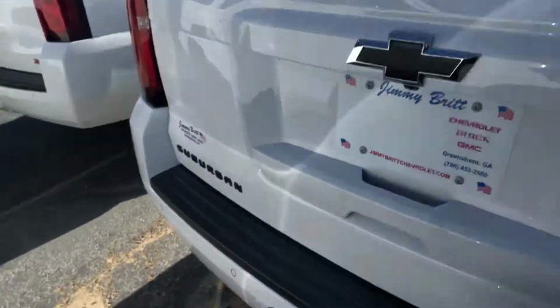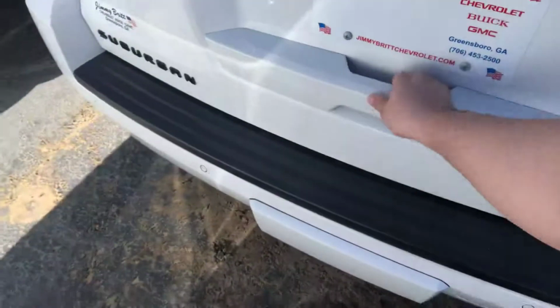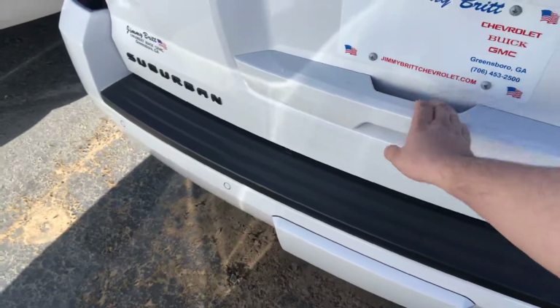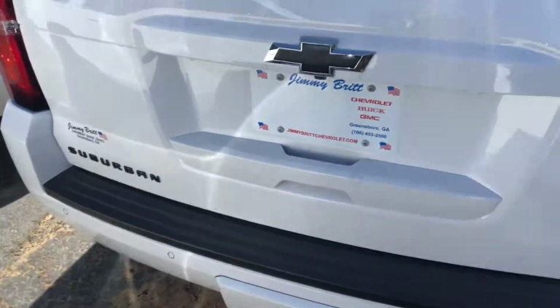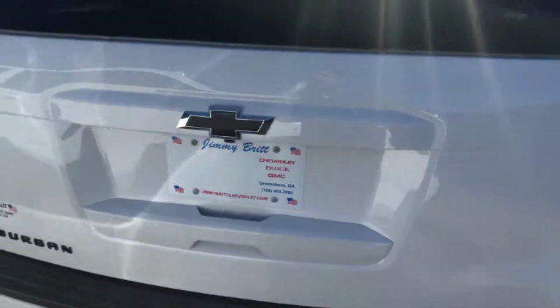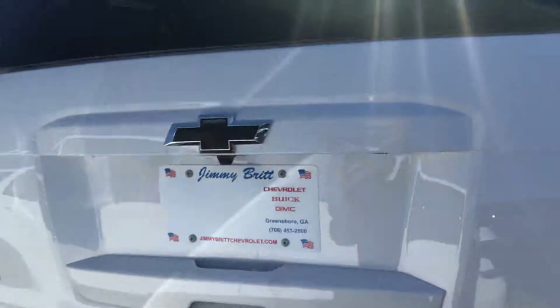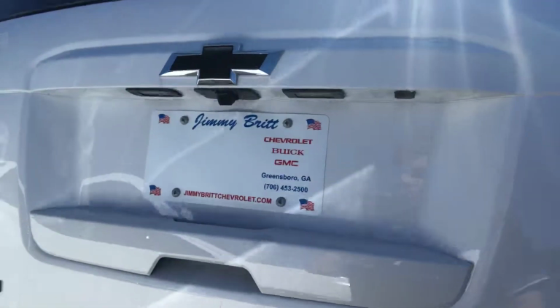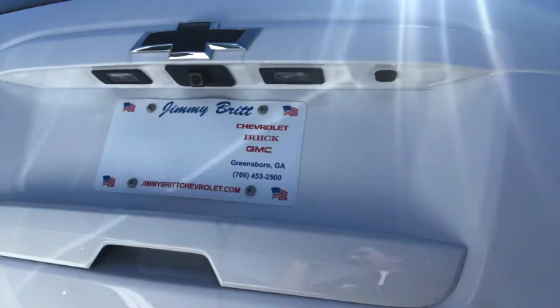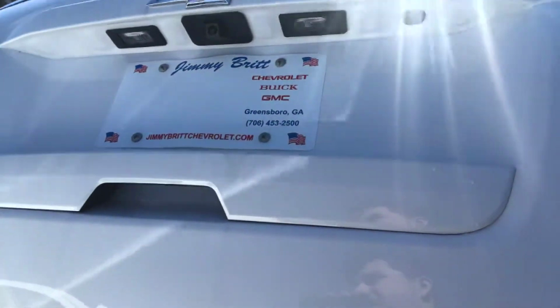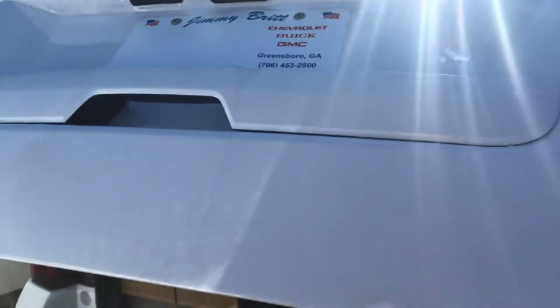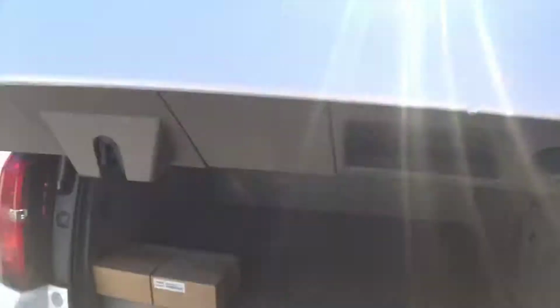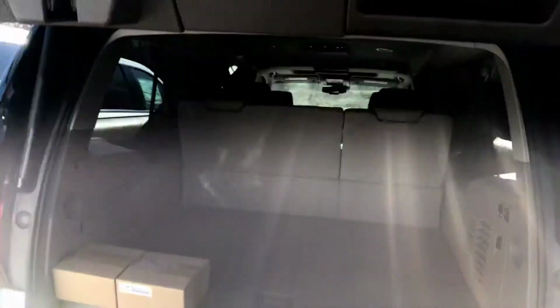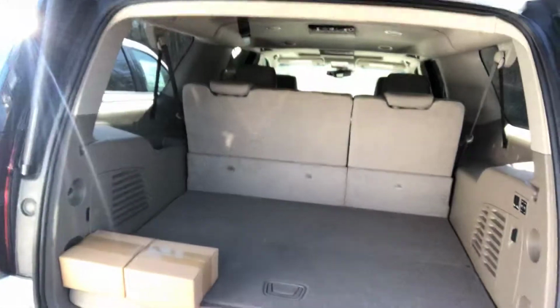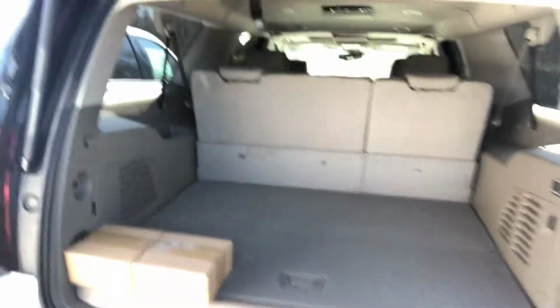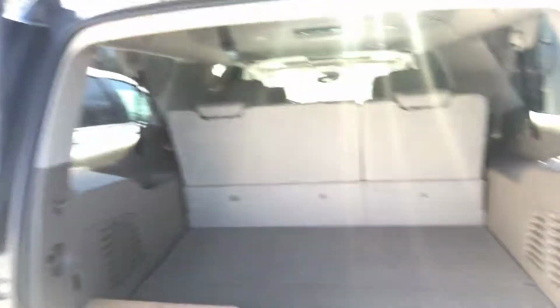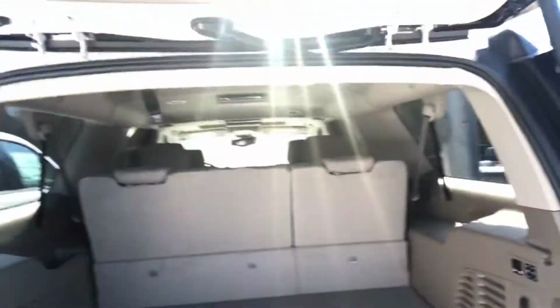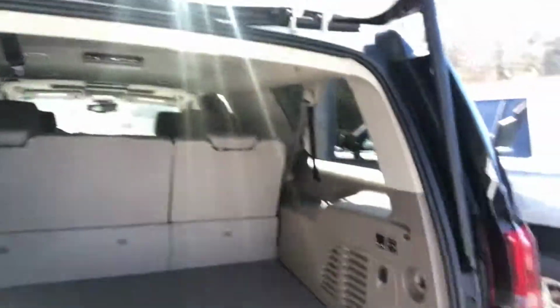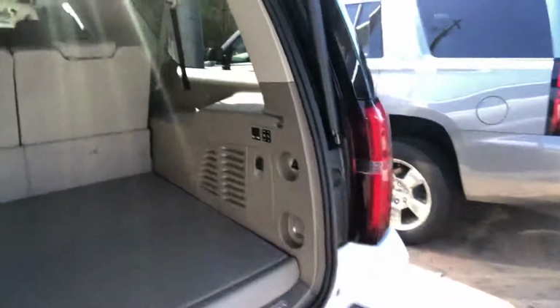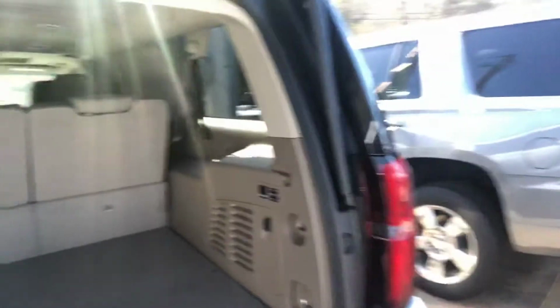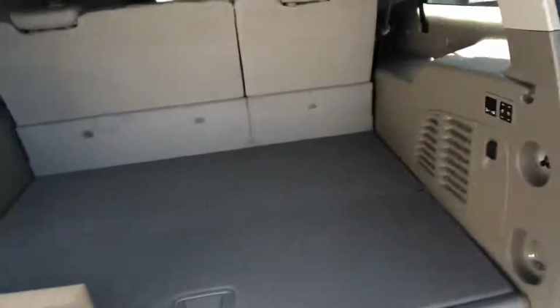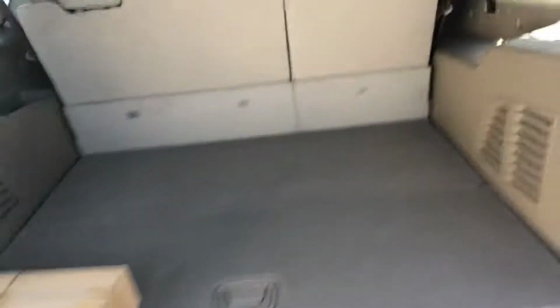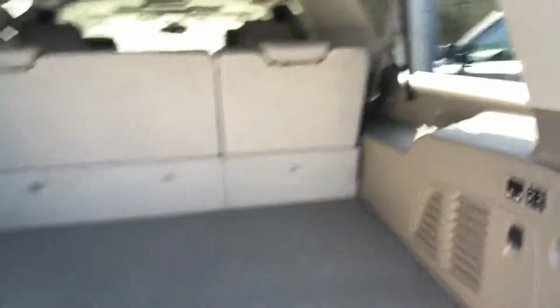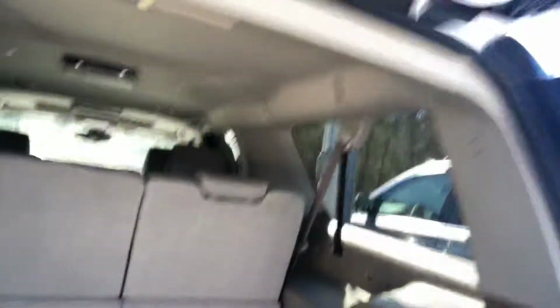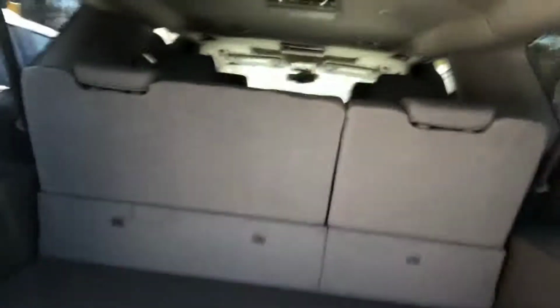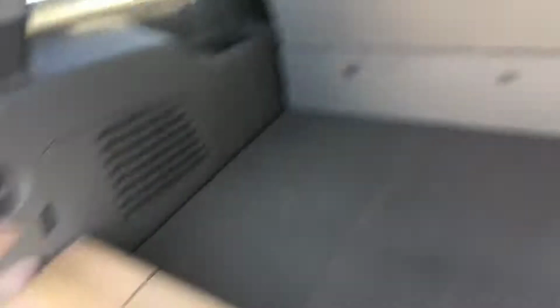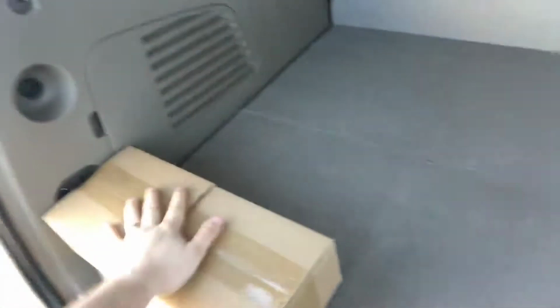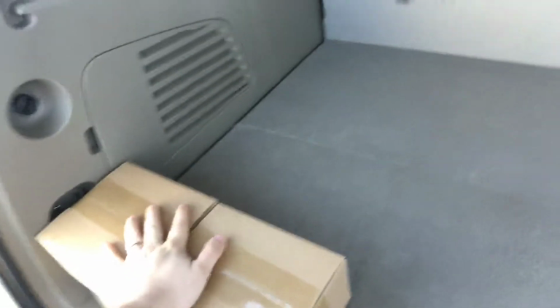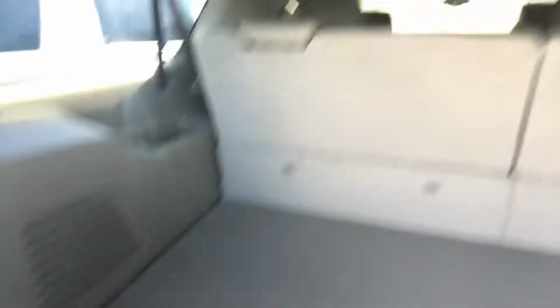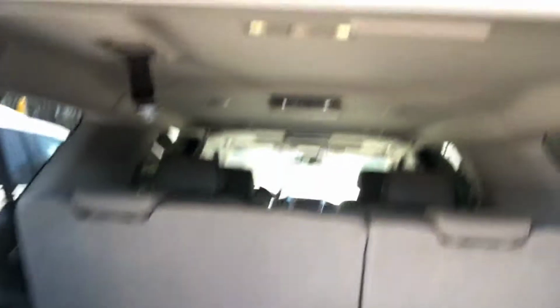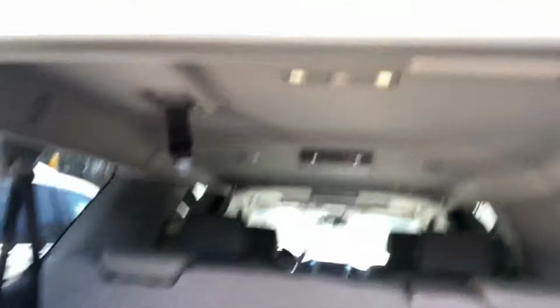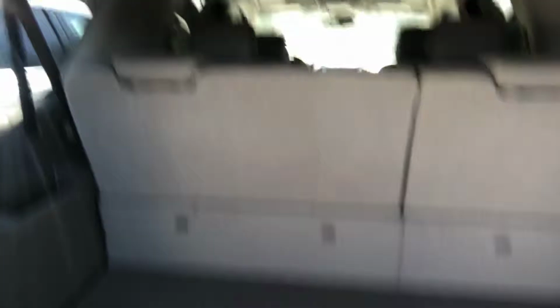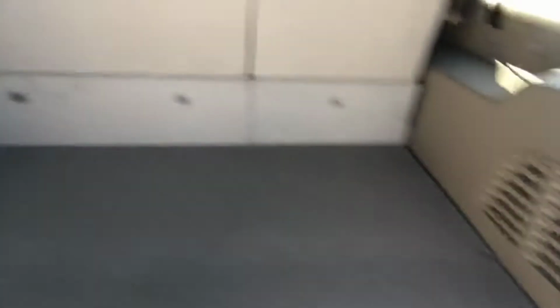On the back there's a towing hookup, and it's got that power liftgate — you can lift that thing open even when you've got your hands full, which is a nifty feature for sure. It has your headphones and remotes in here for those two DVD players in the back.